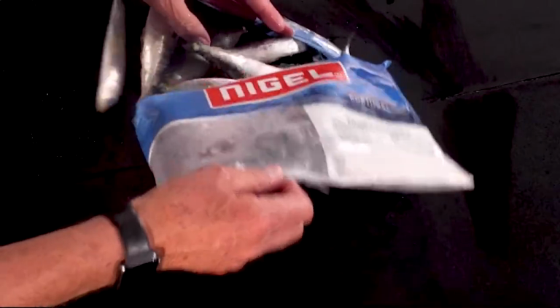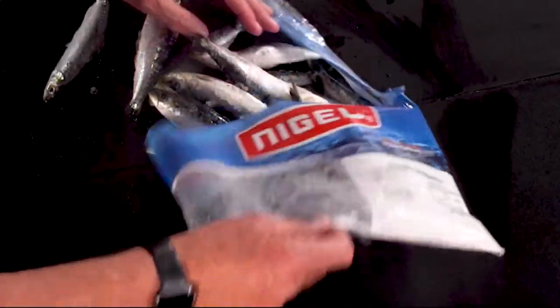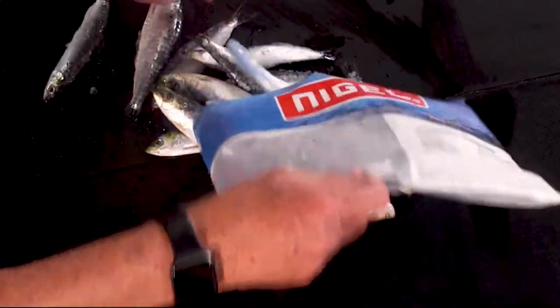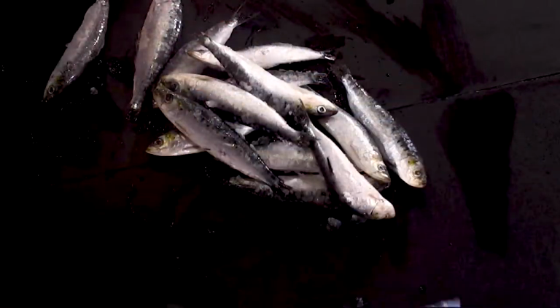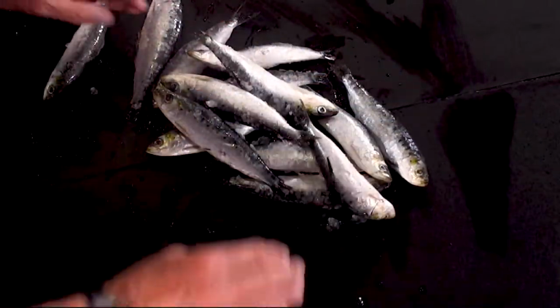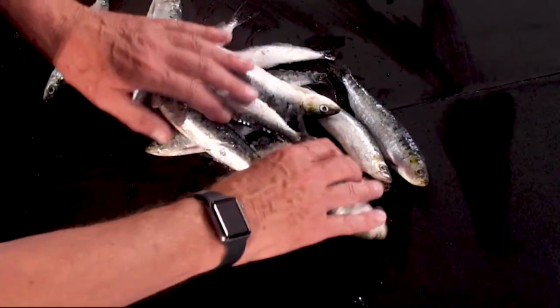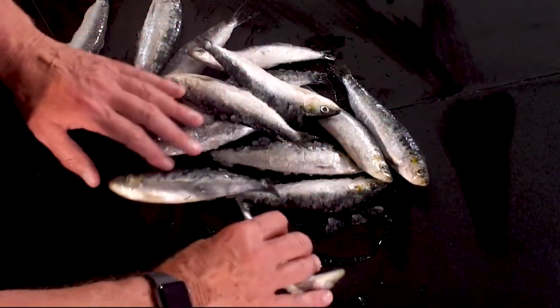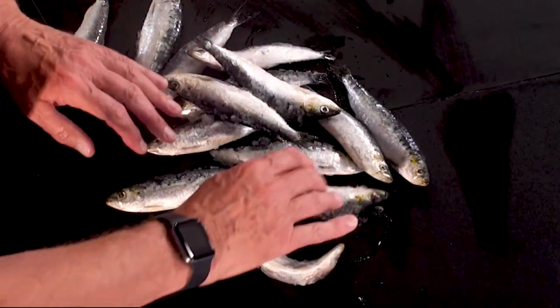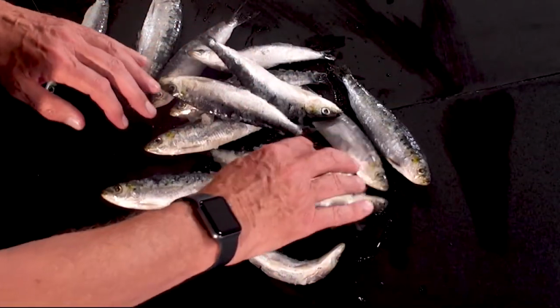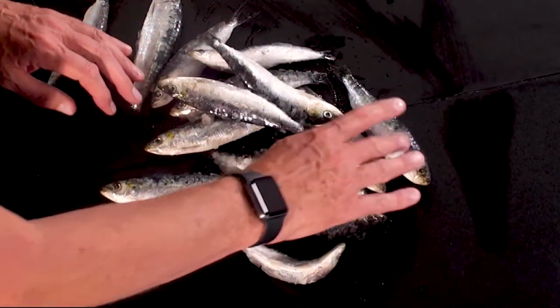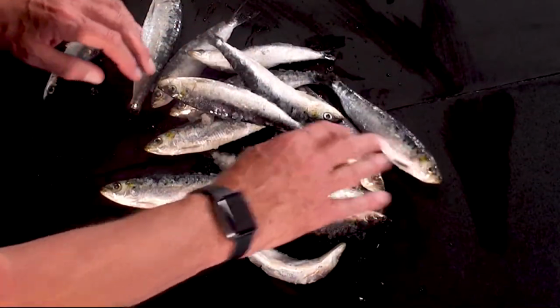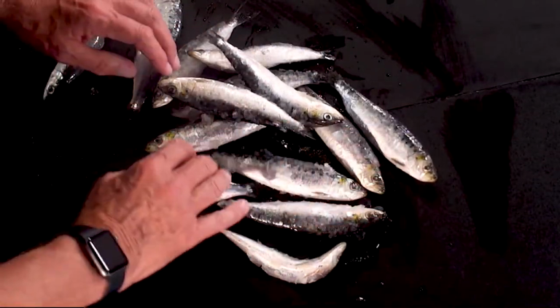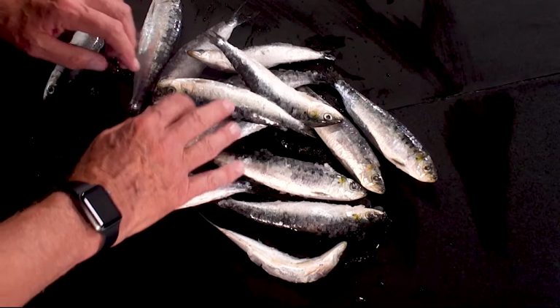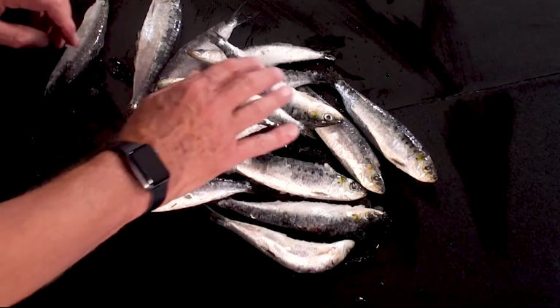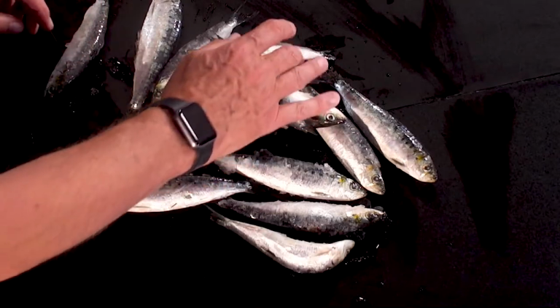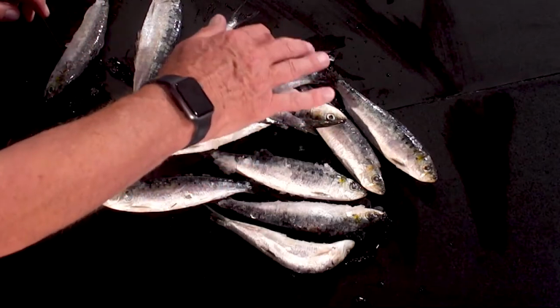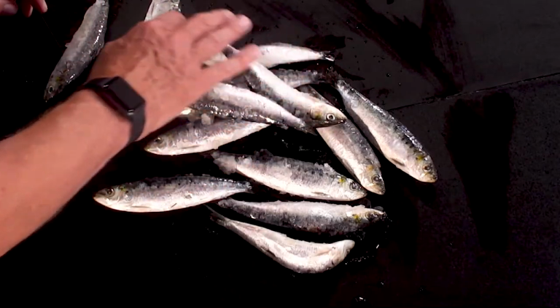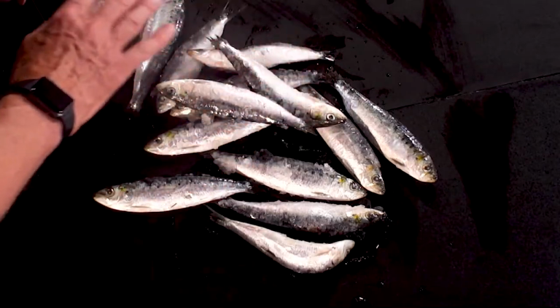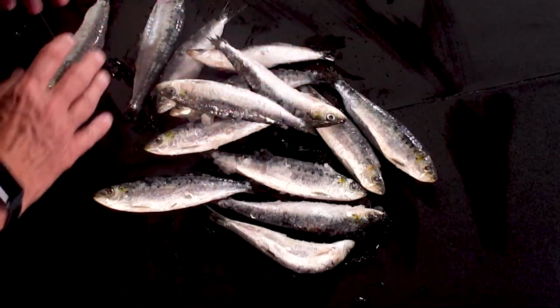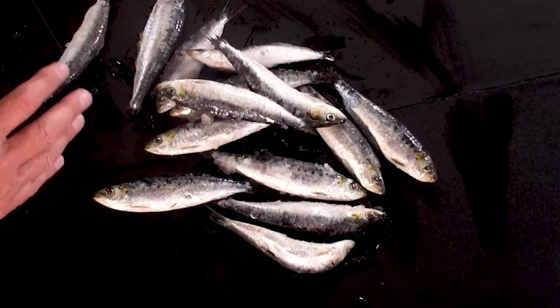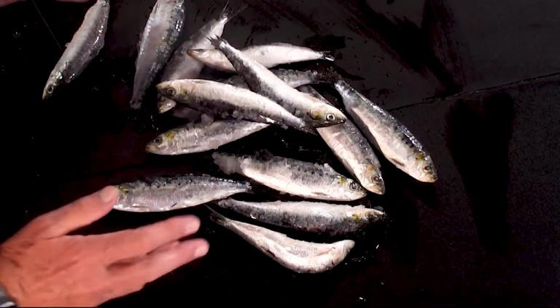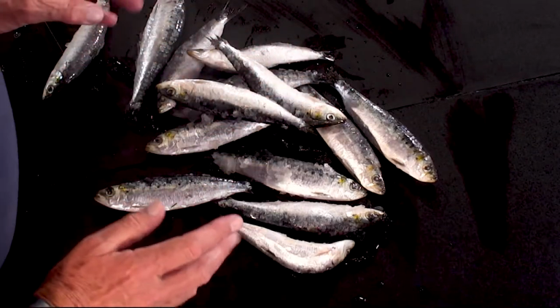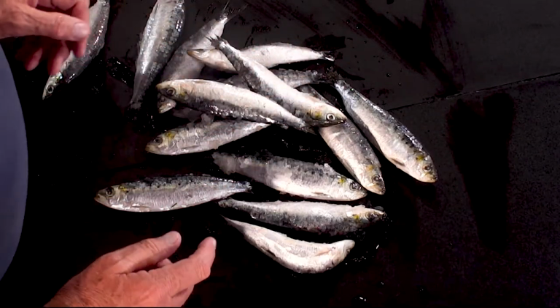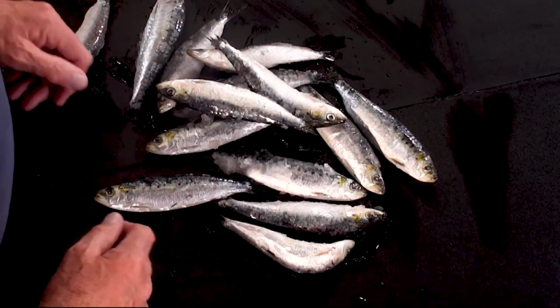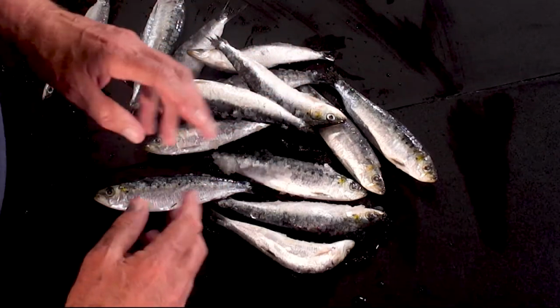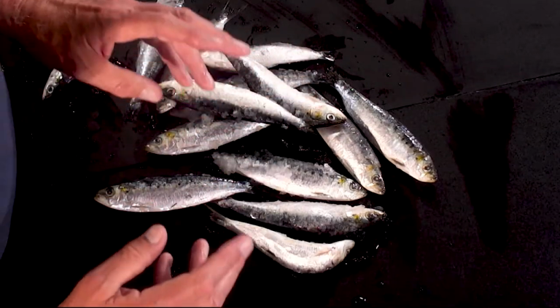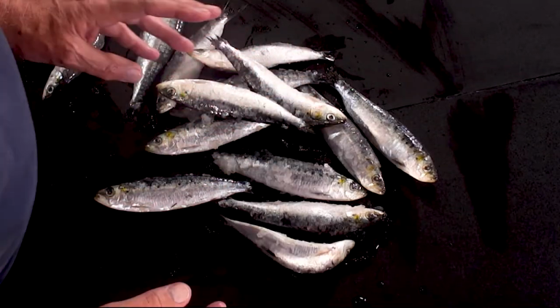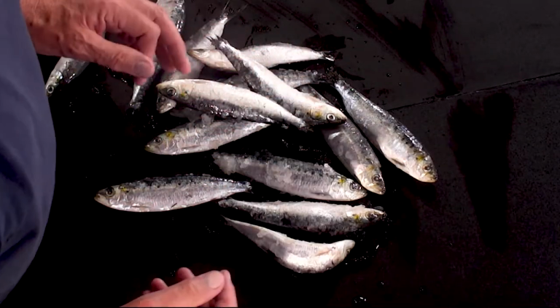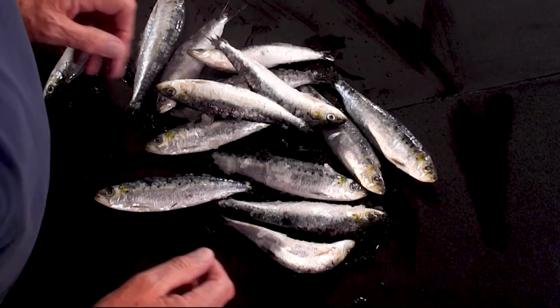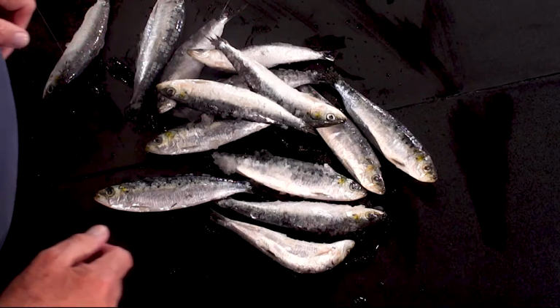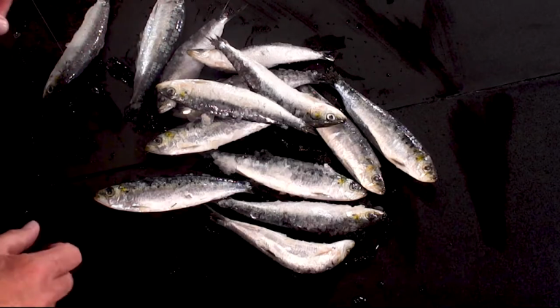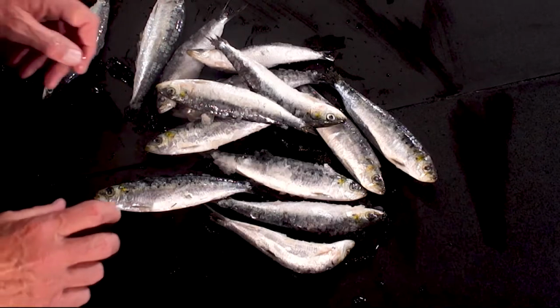So let's have a look. There are 1, 2, 3, 4, 5, 6, 7, 8, 9, 10, 11, 12, 13, 14 — that's about right. Sometimes there are 11, sometimes there are 15.